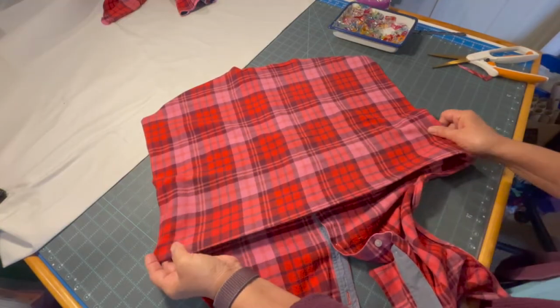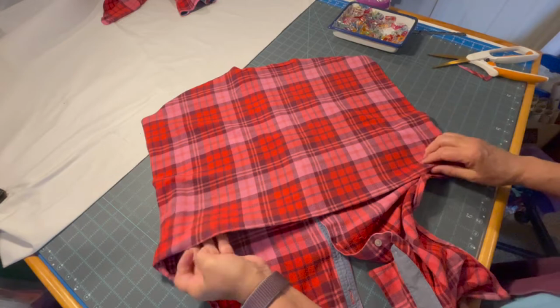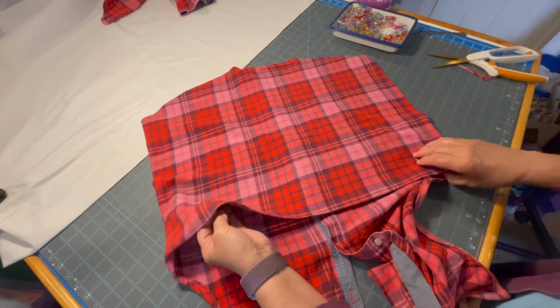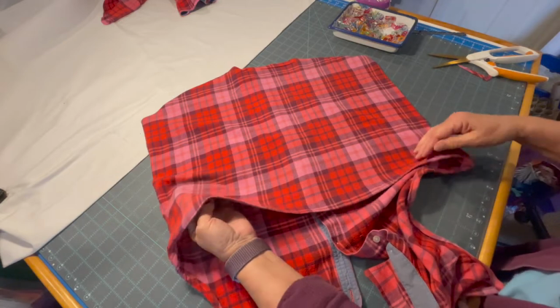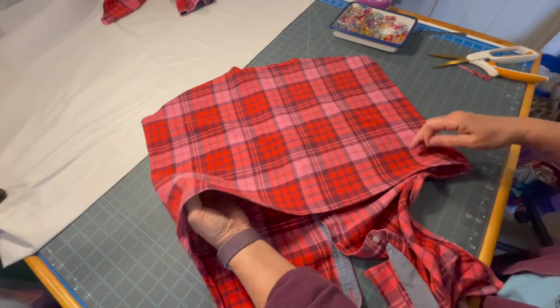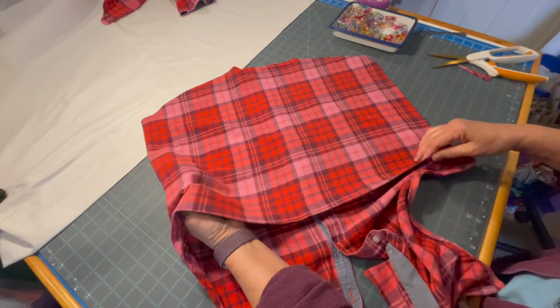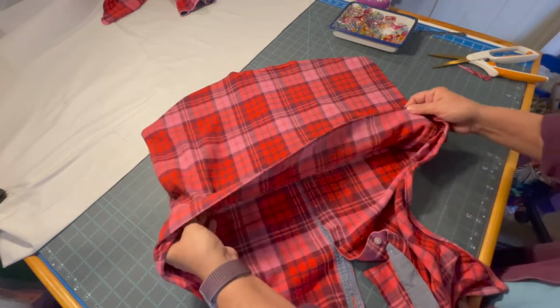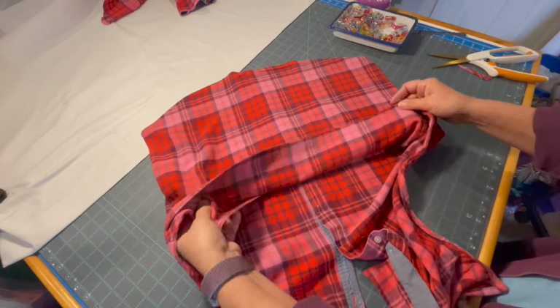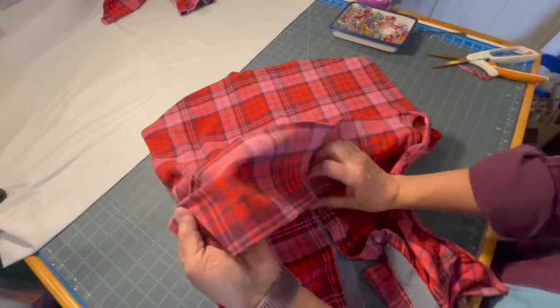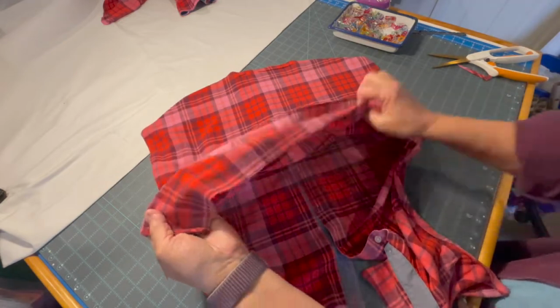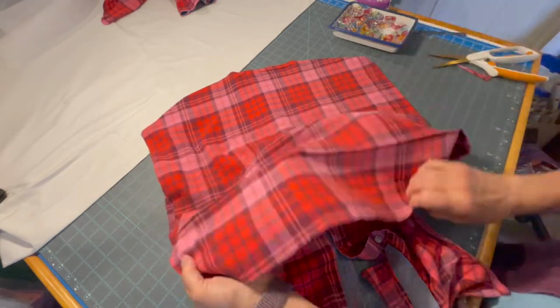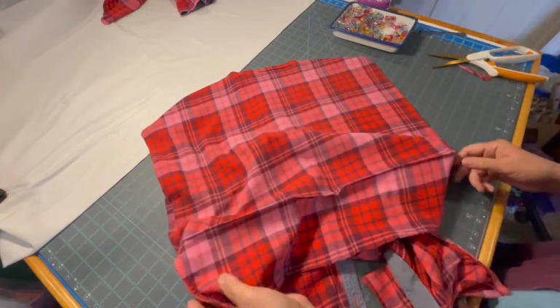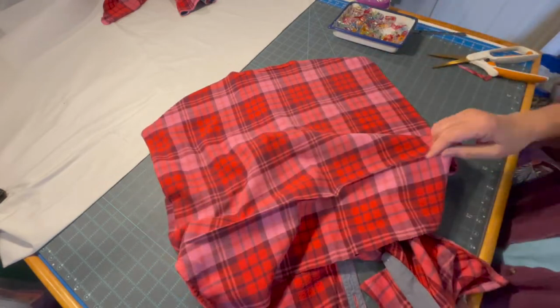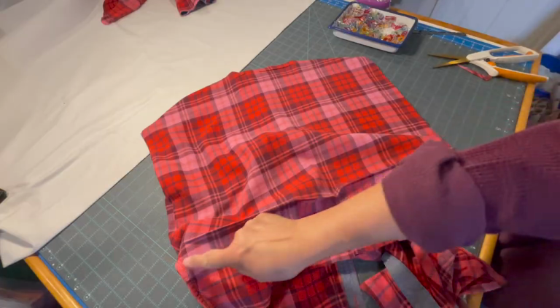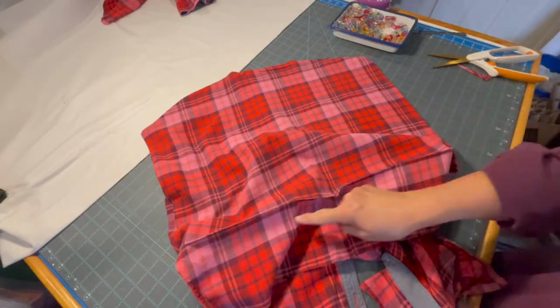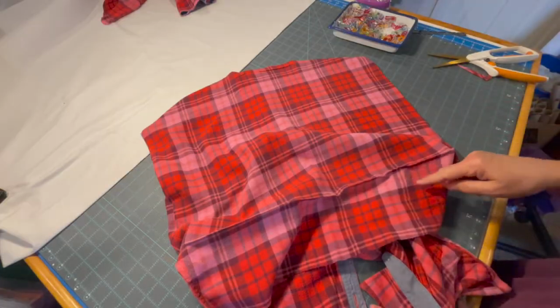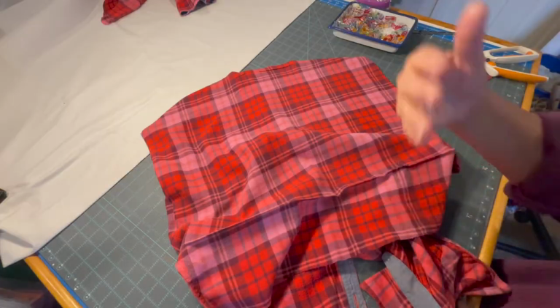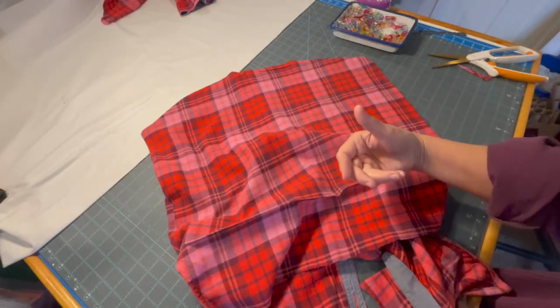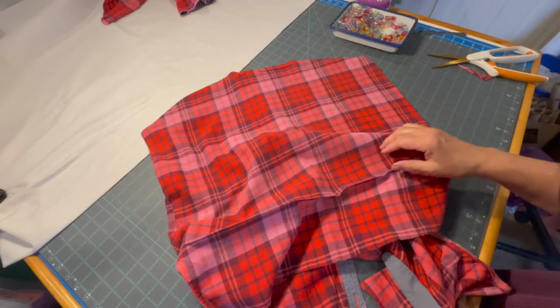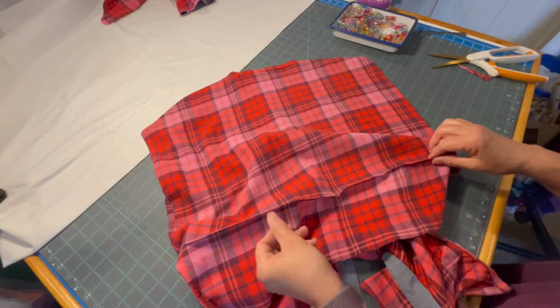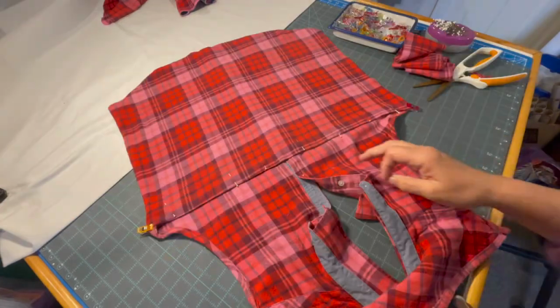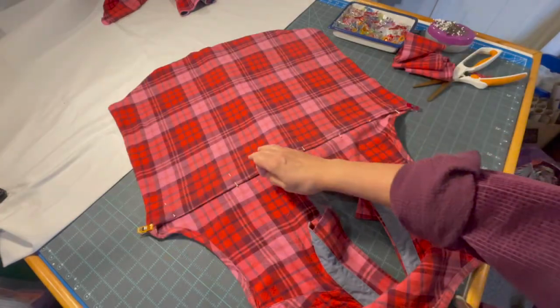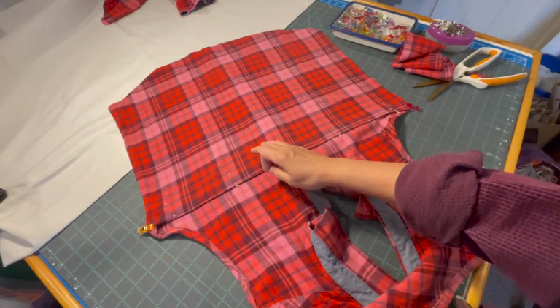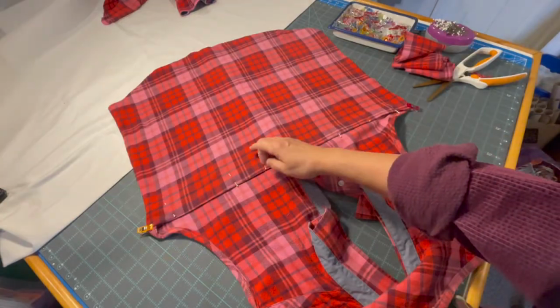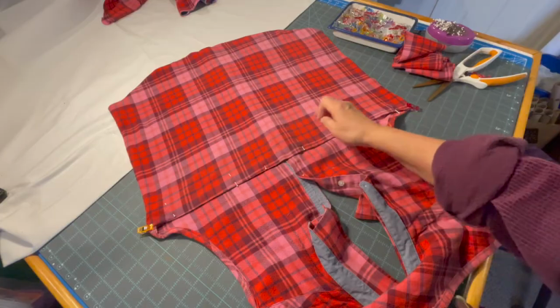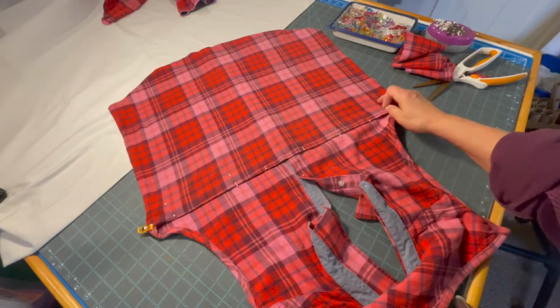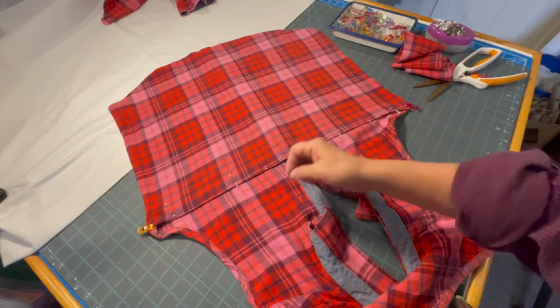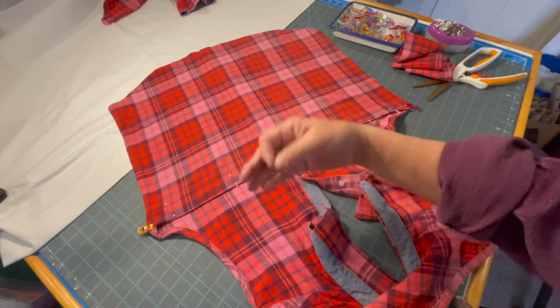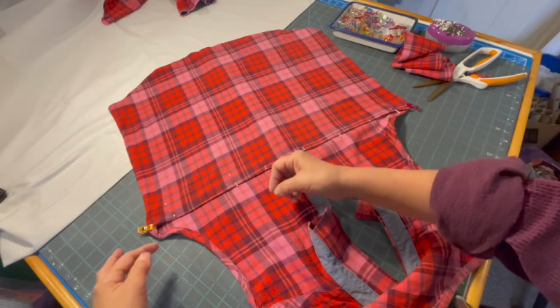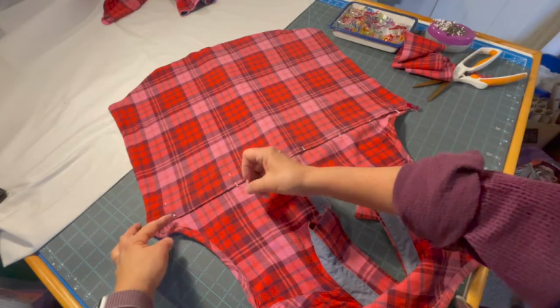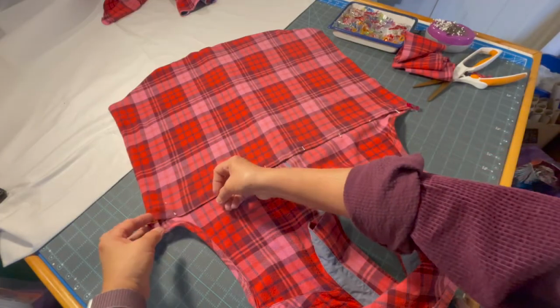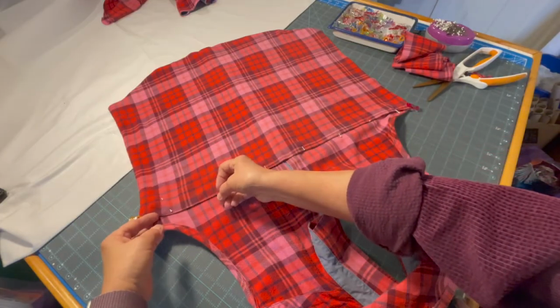I am now going to come under here. Since I ironed it I can now trim it to about an inch across so we don't have so much fabric underneath. Once I've trimmed that edge I turned it back under and I am pinning it all the way across.